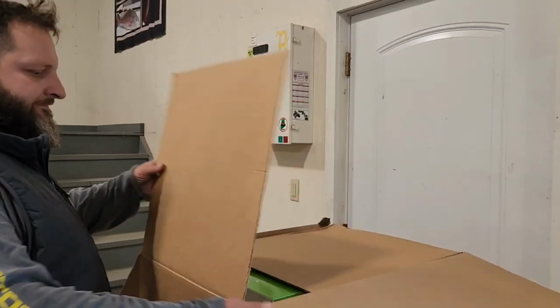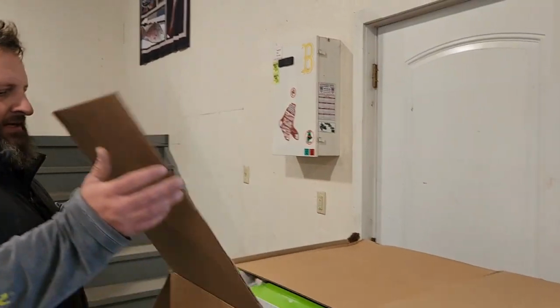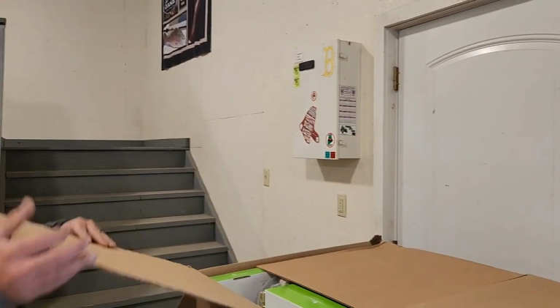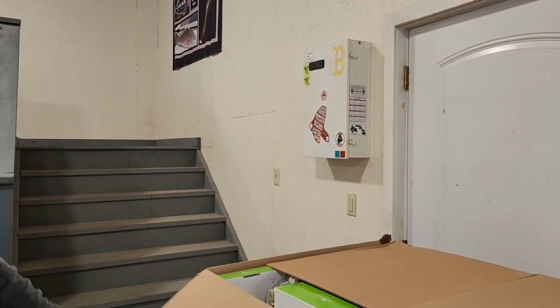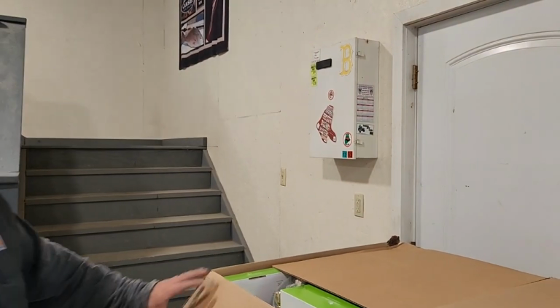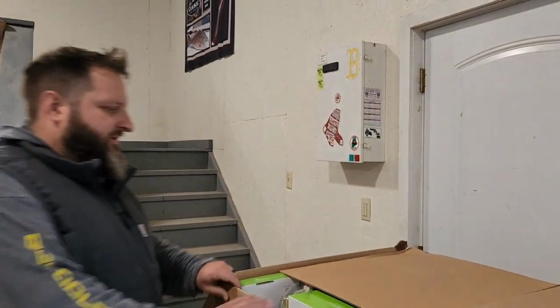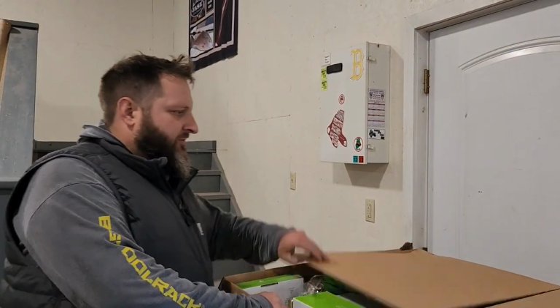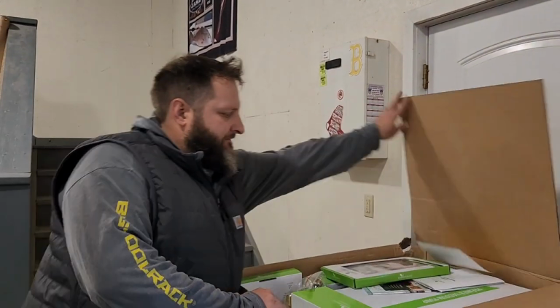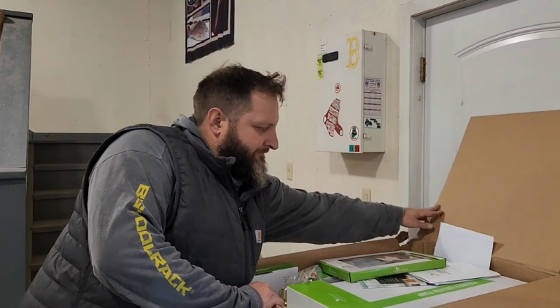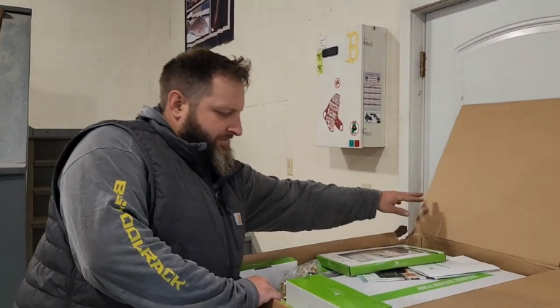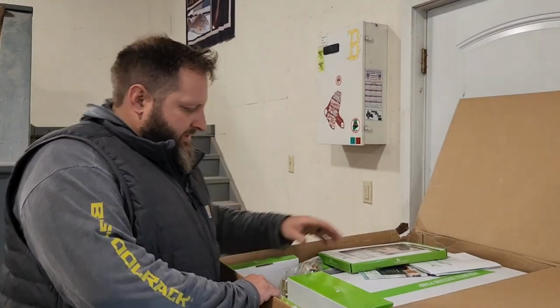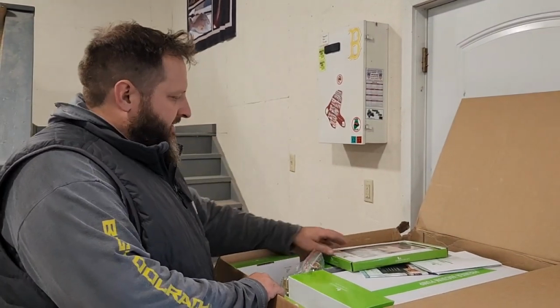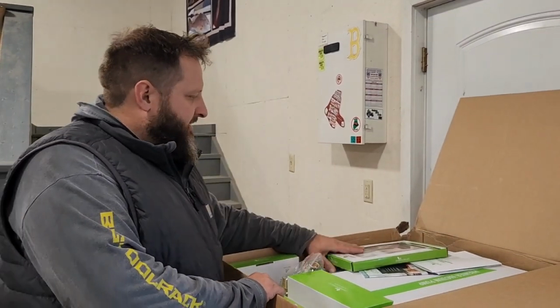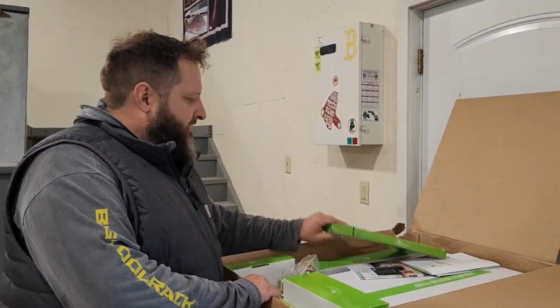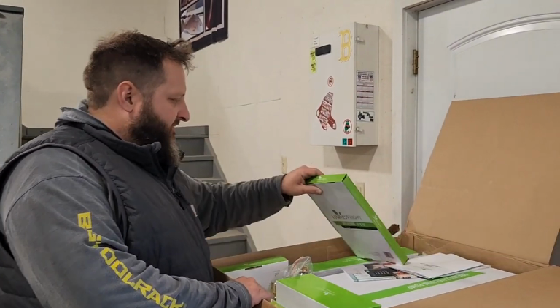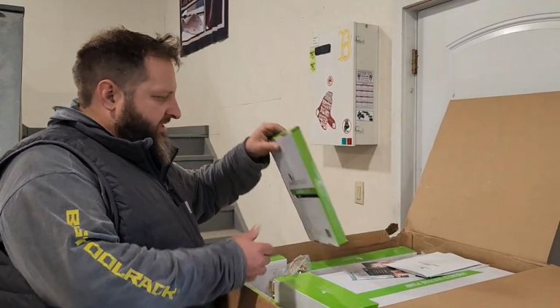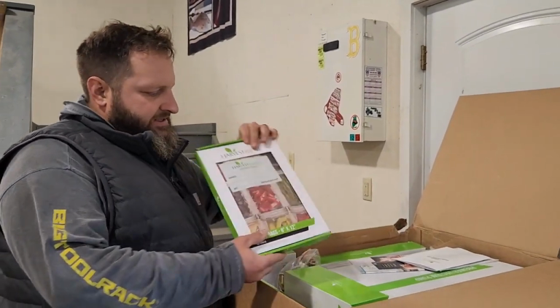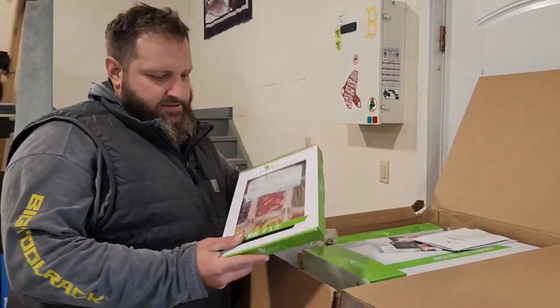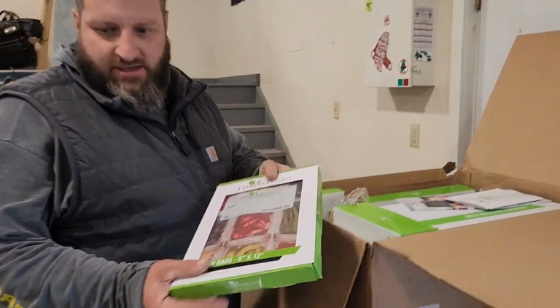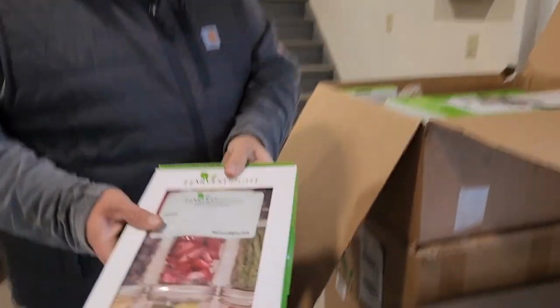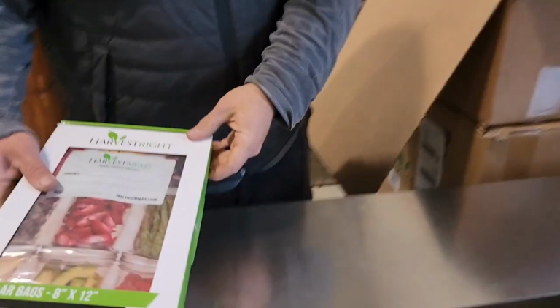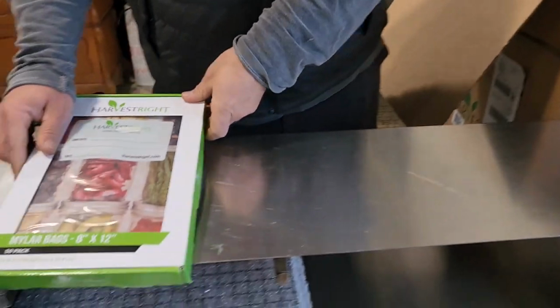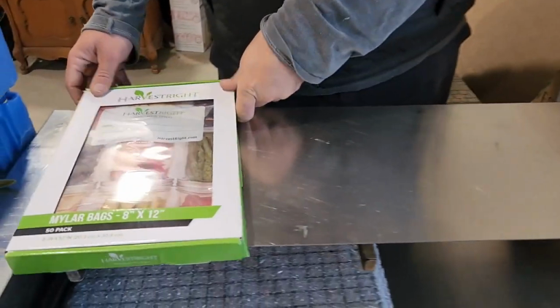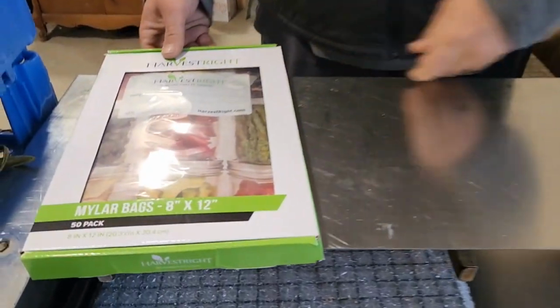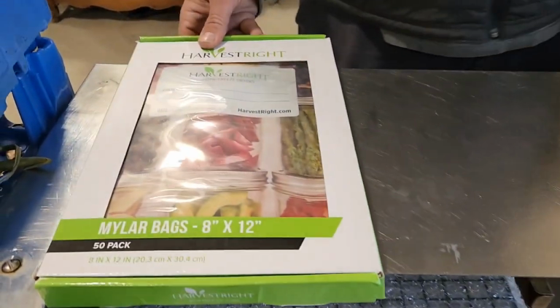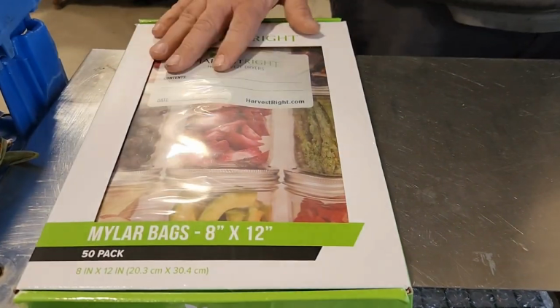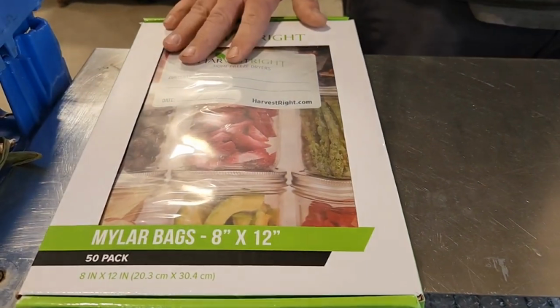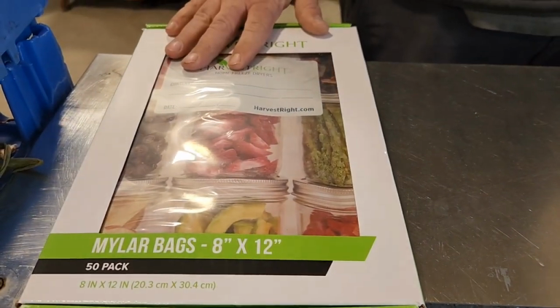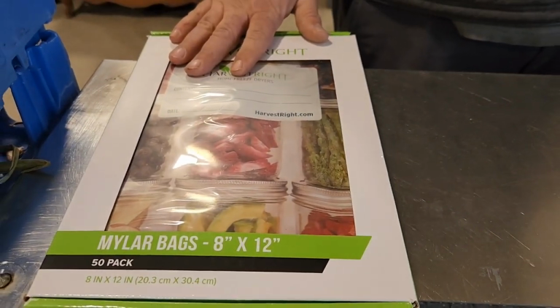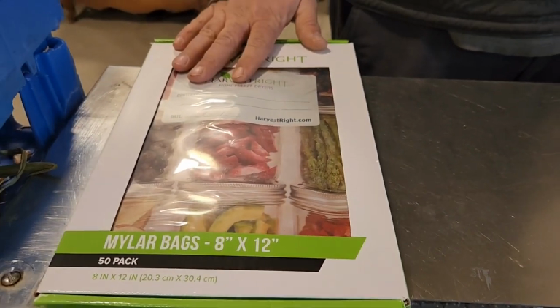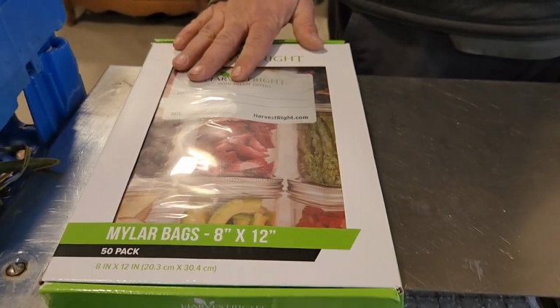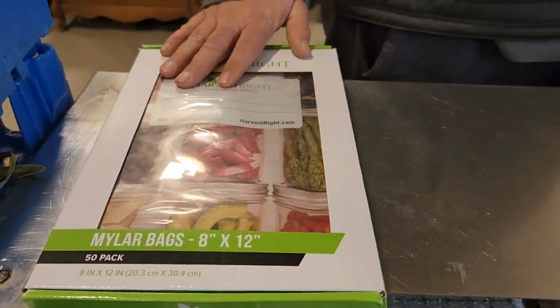This is all the accessory stuff that came with it. The first thing is the Mylar bags — this is what you're going to put everything in once you freeze dry it.